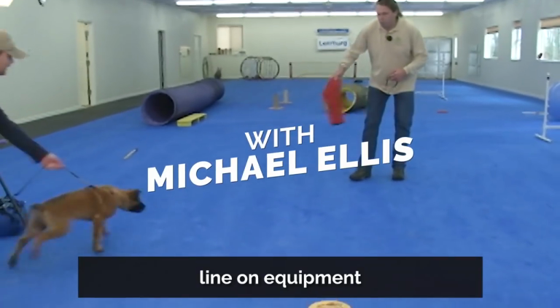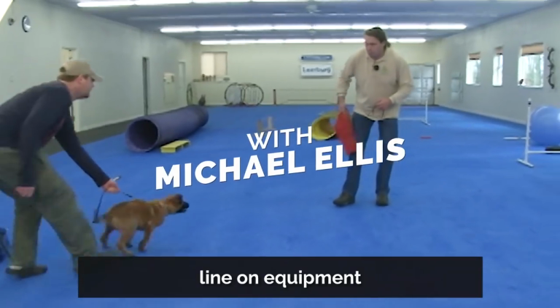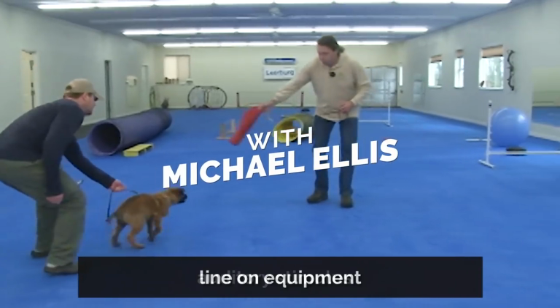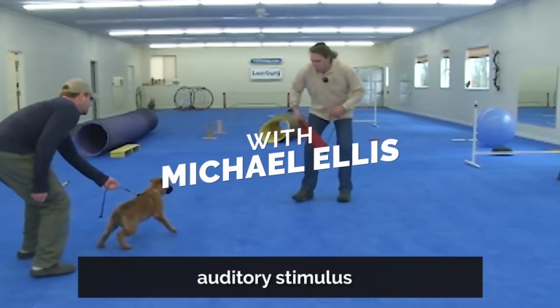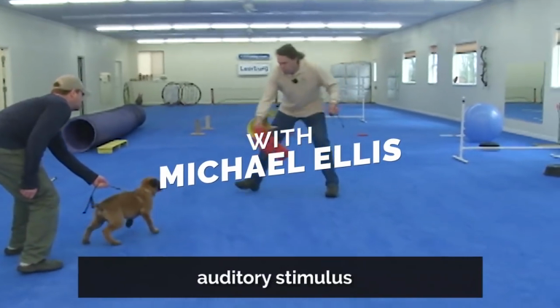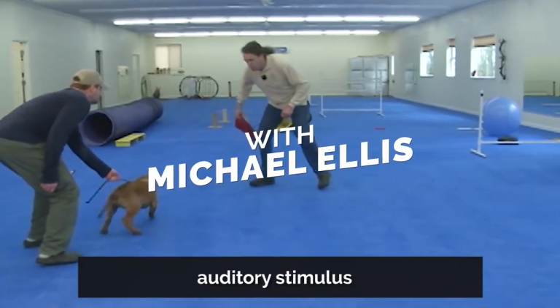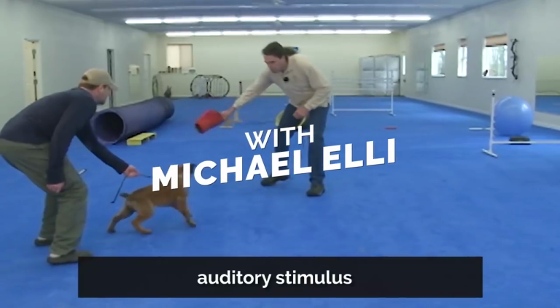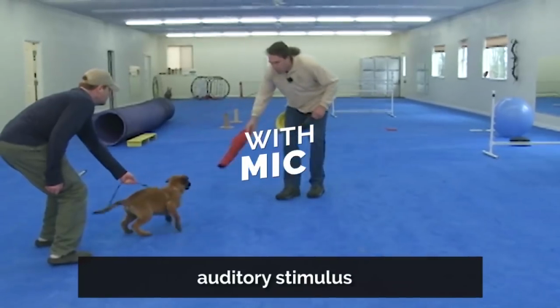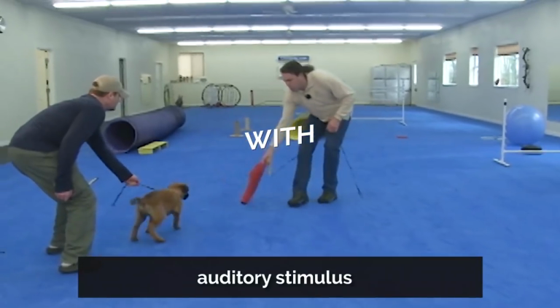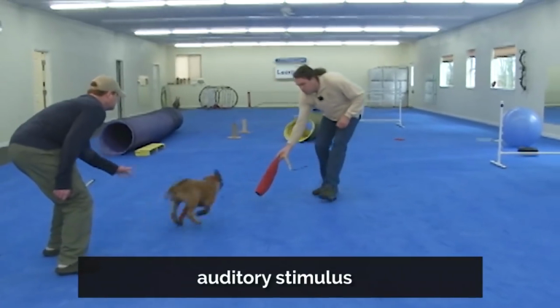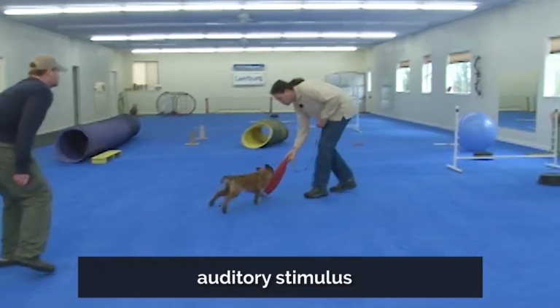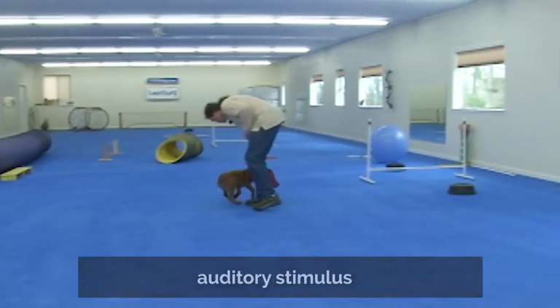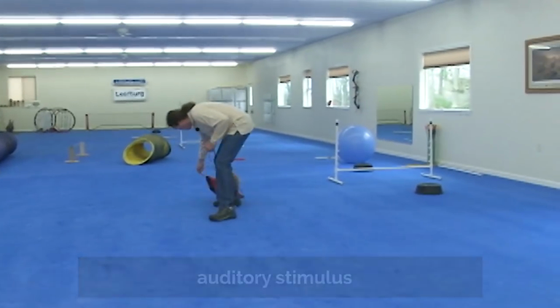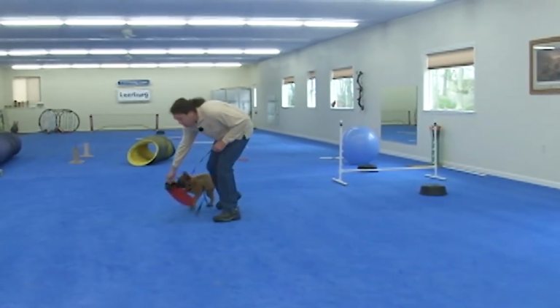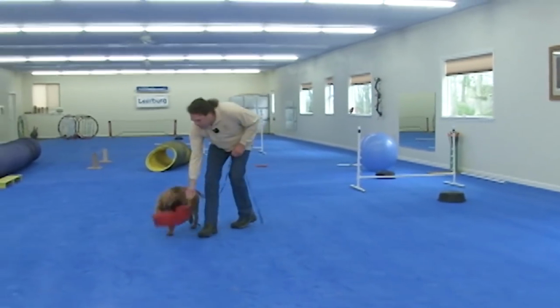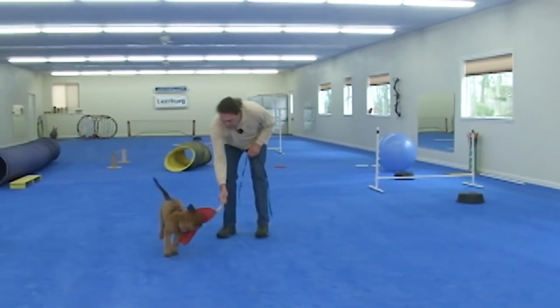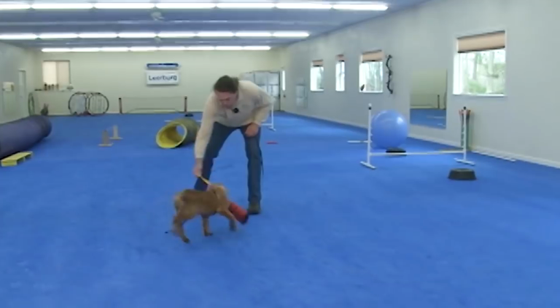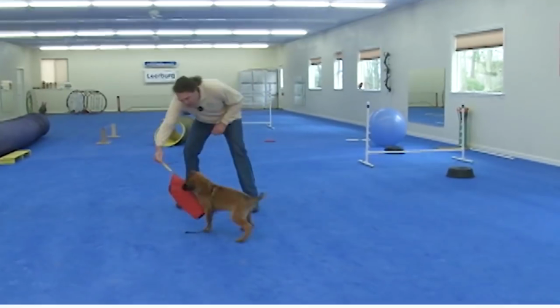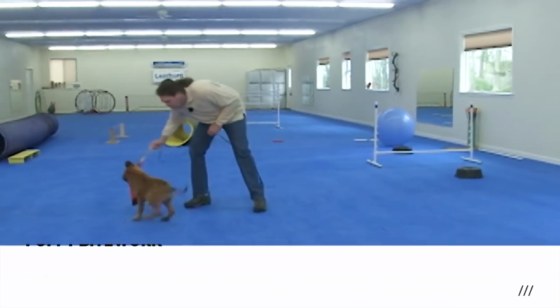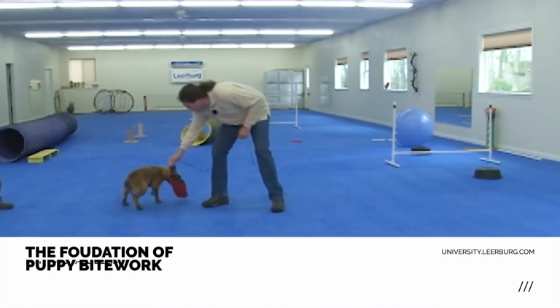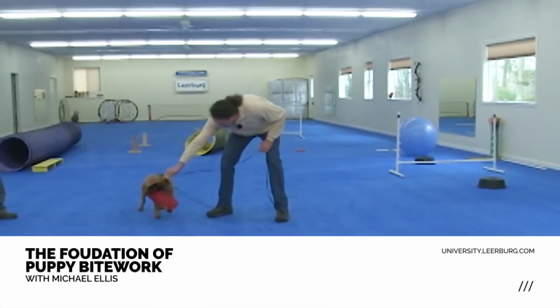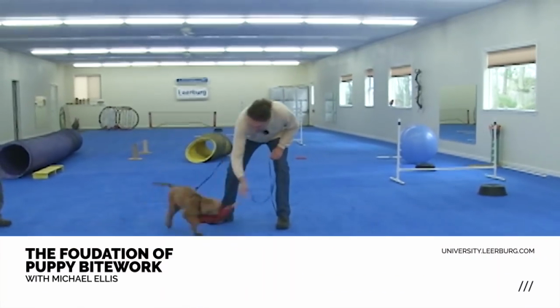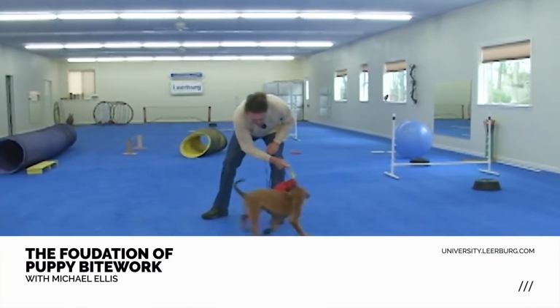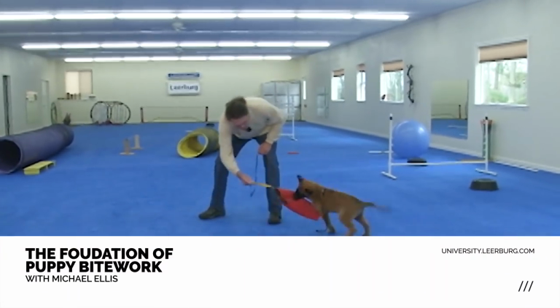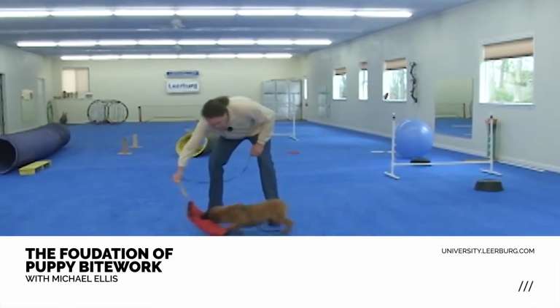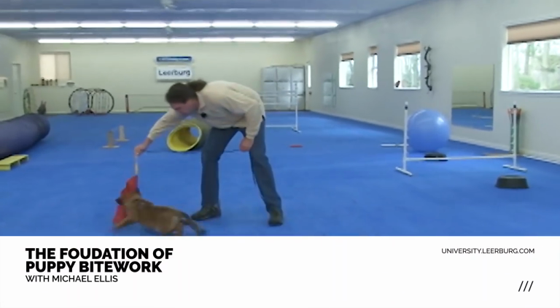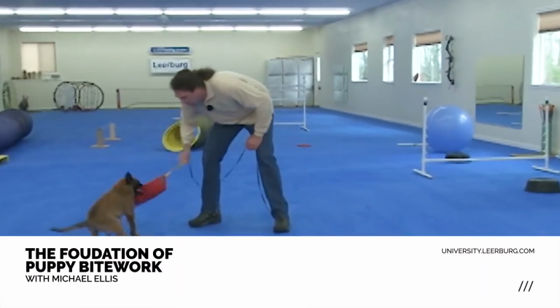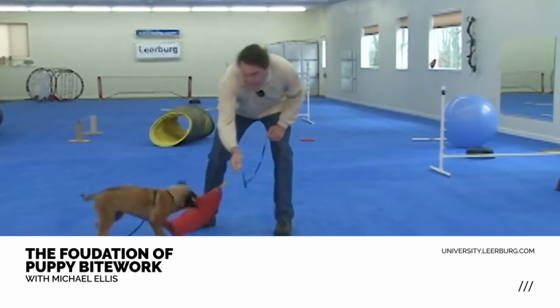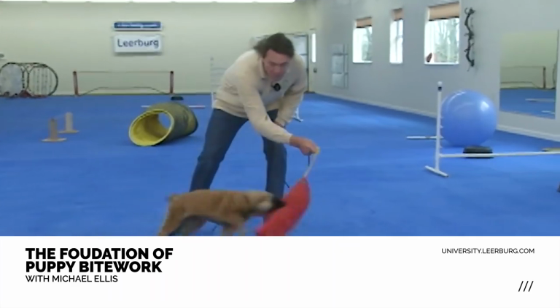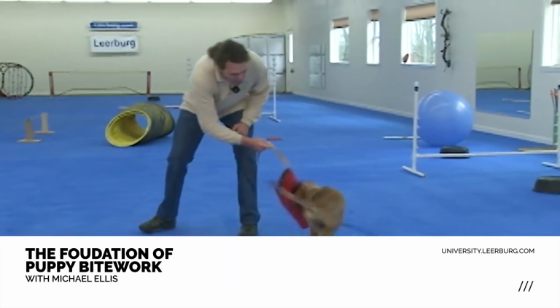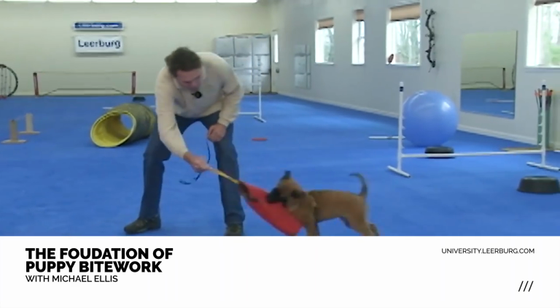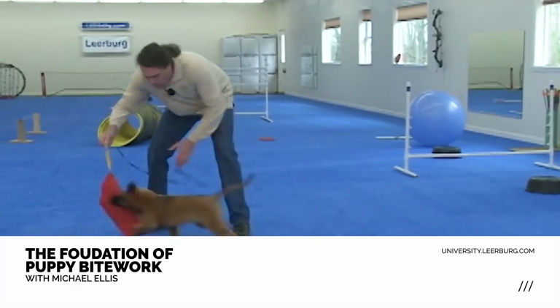Hold him right there and let him go. So when we work the puppy initially, he holds the puppy back while I get the puppy focused, and then as soon as the puppy's focused, he lets the puppy go, and I draw the puppy into the equipment.